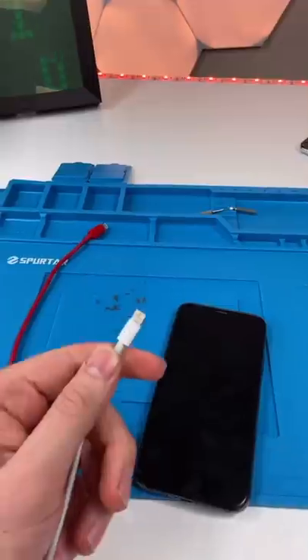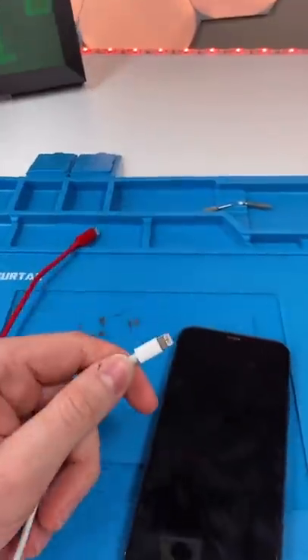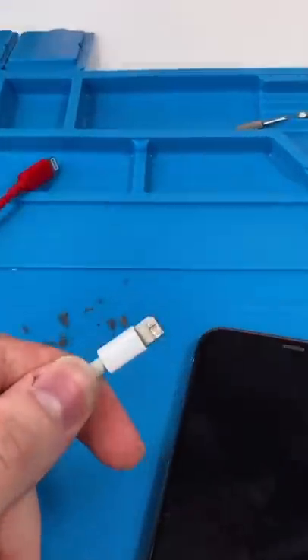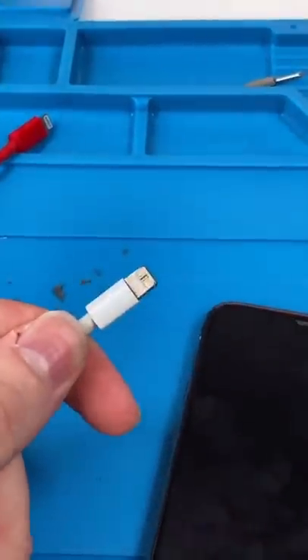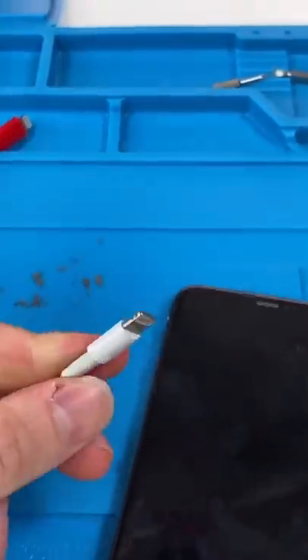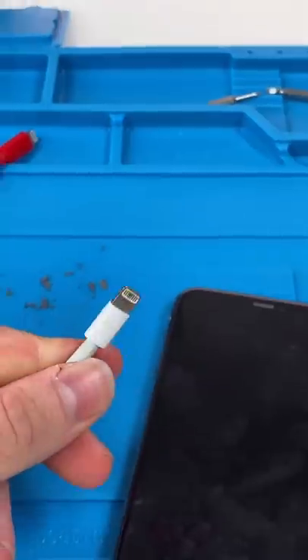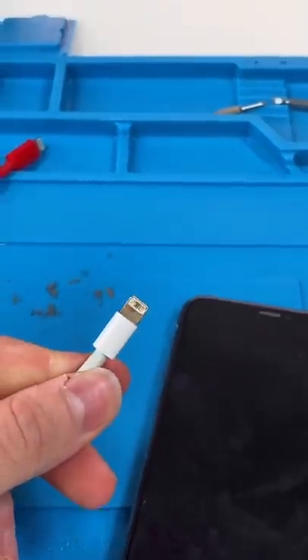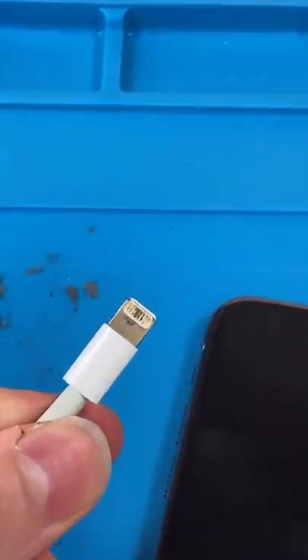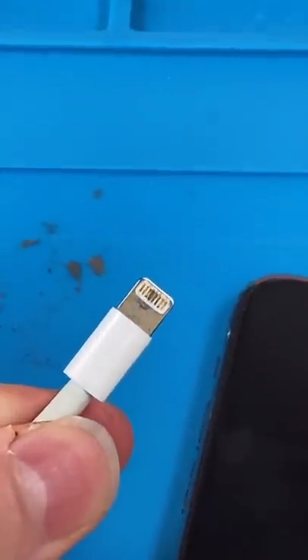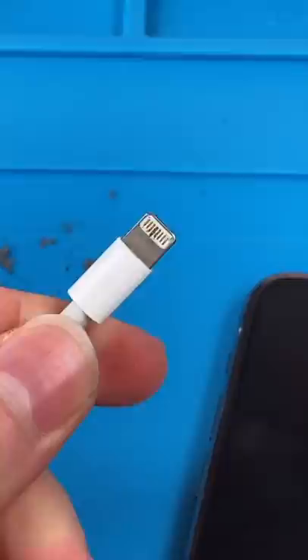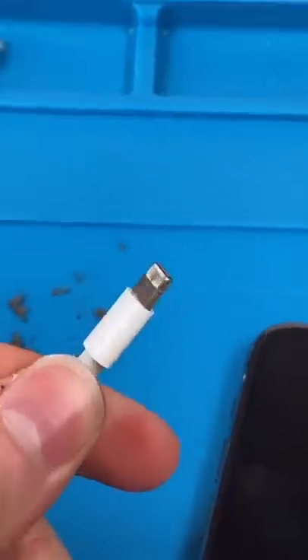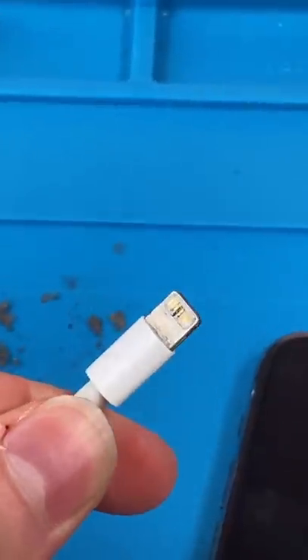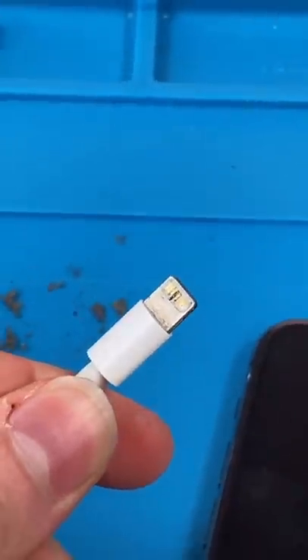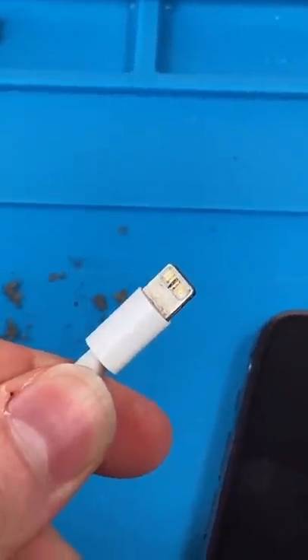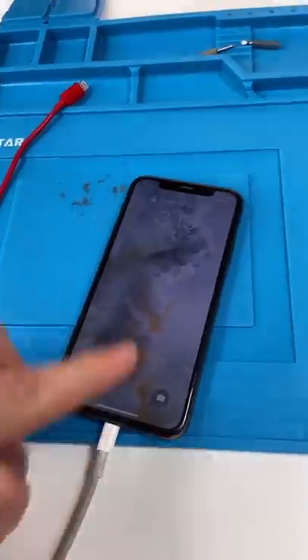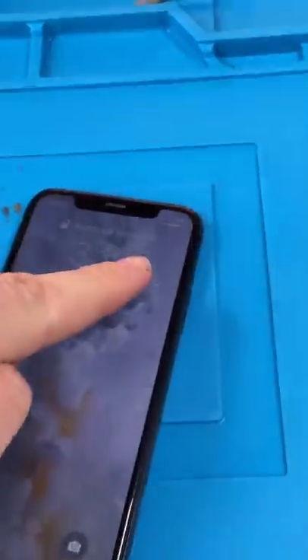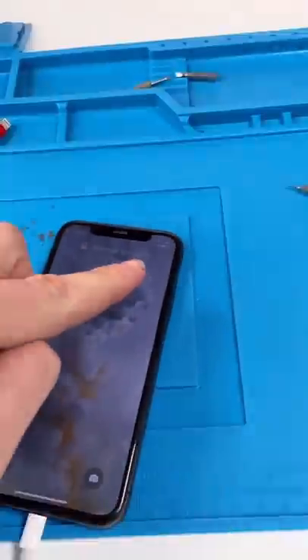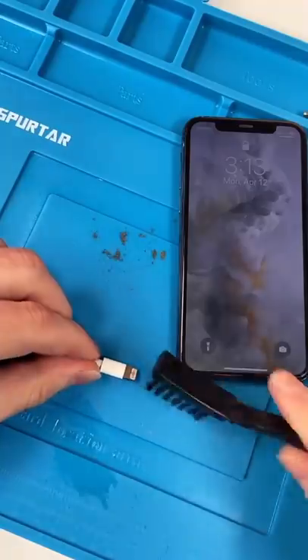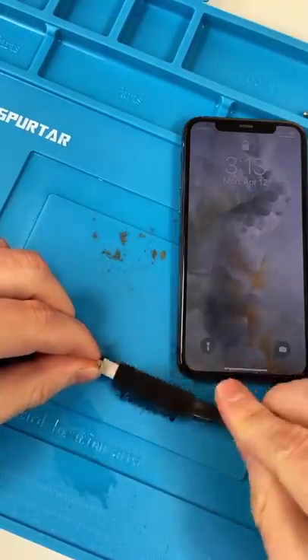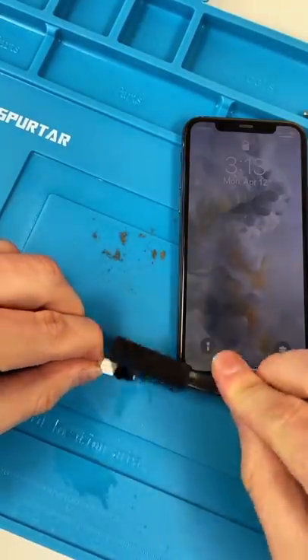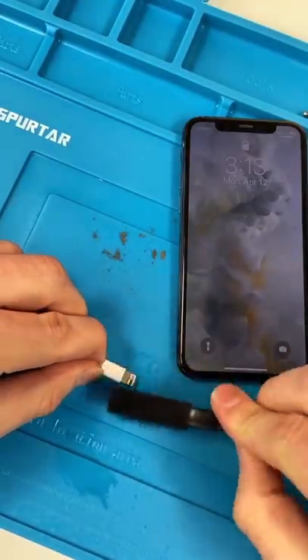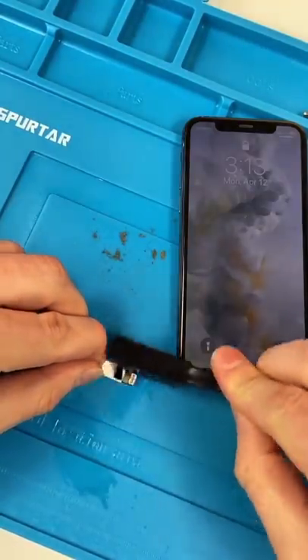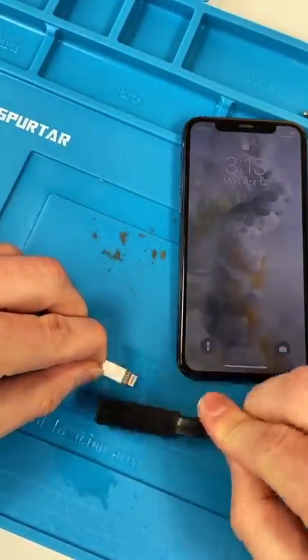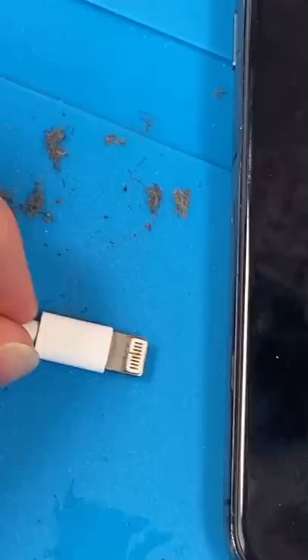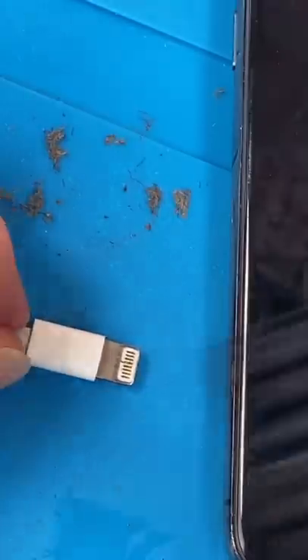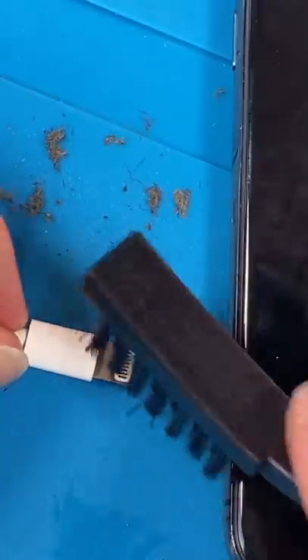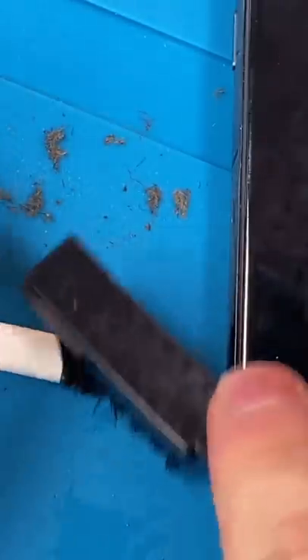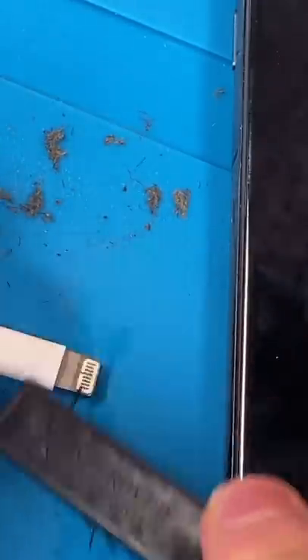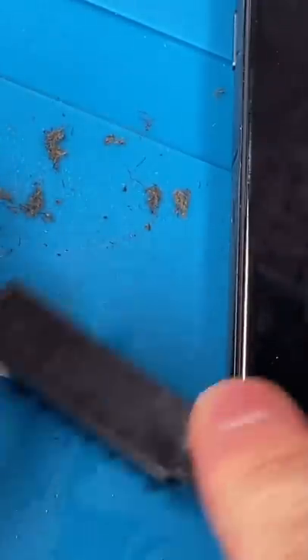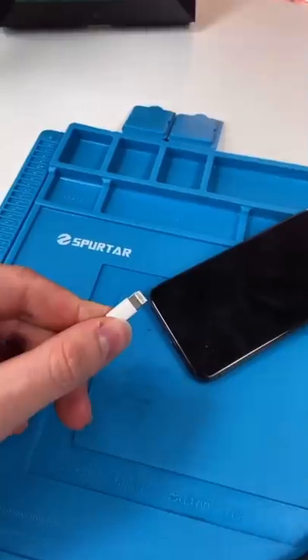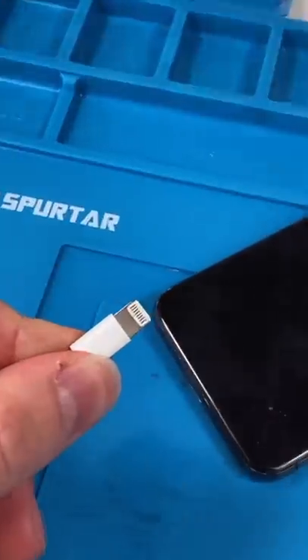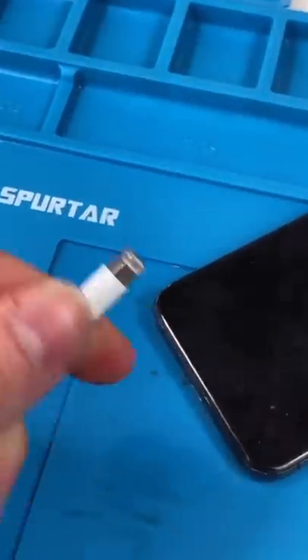He tried his phone charger and it still wasn't working, but look at this. Let me show you guys a little trick — see how it's not working? You can actually just clean up the charger itself, making sure the contact pins aren't dirty. The charger's looking a lot cleaner.